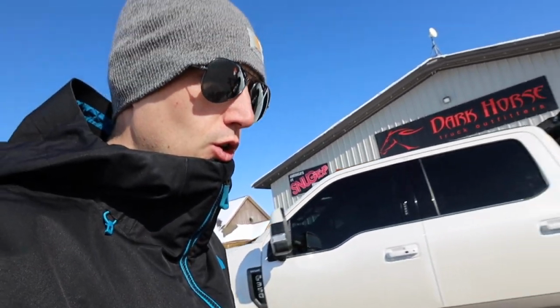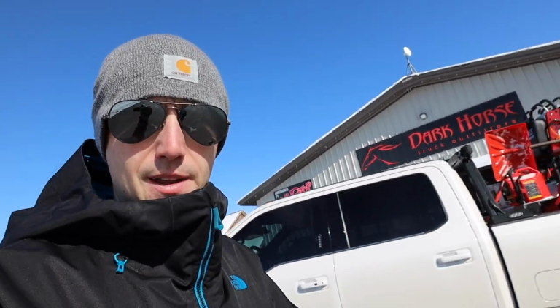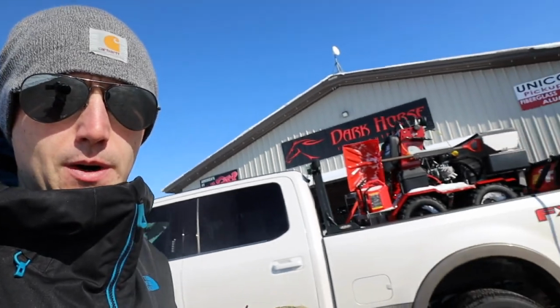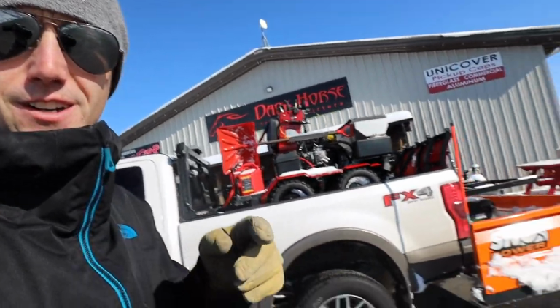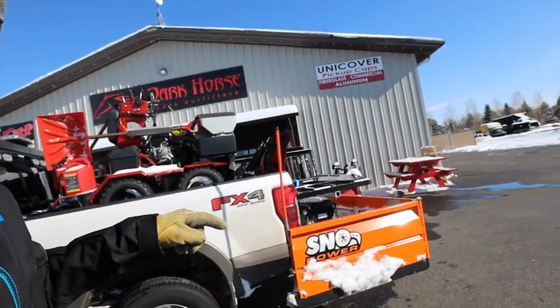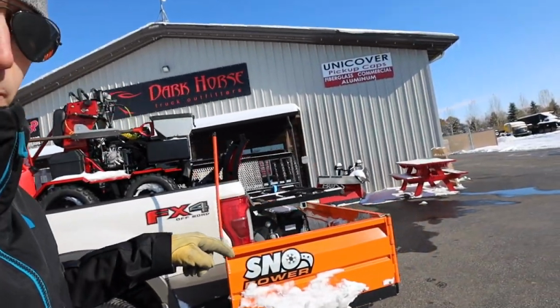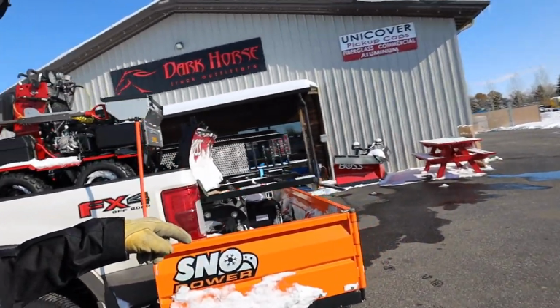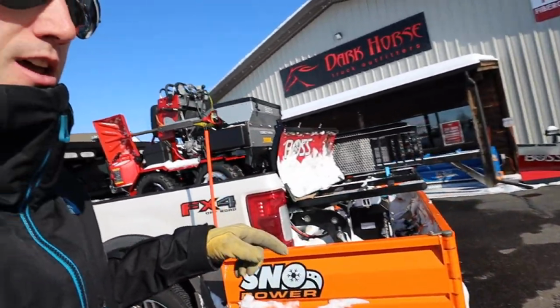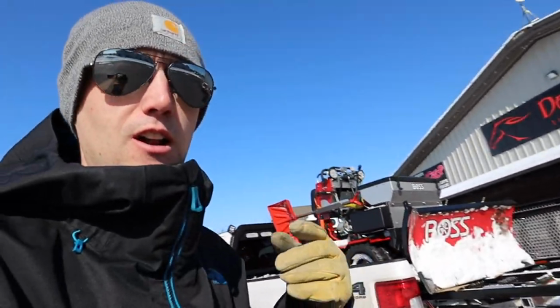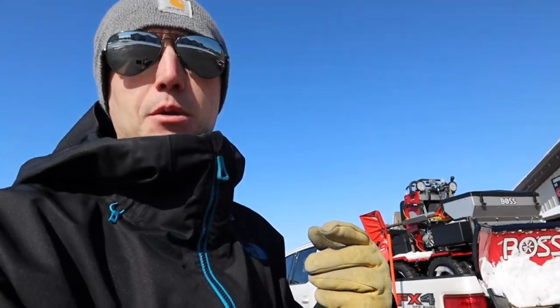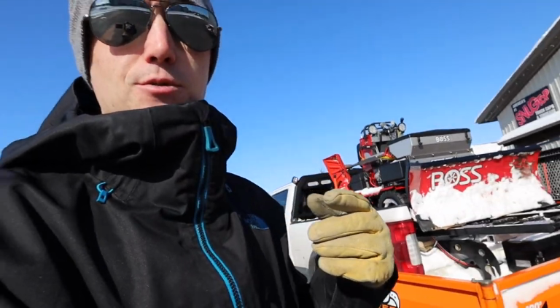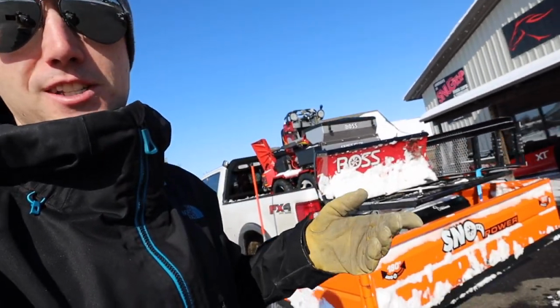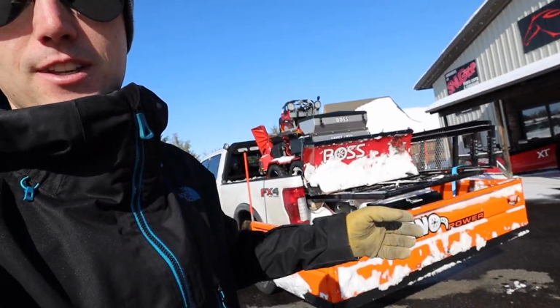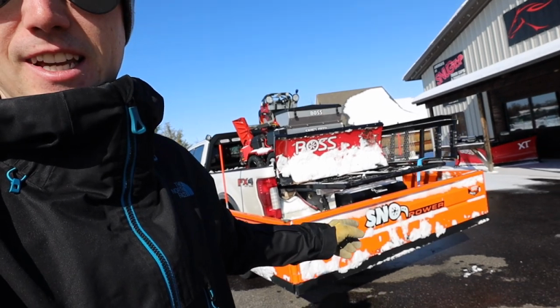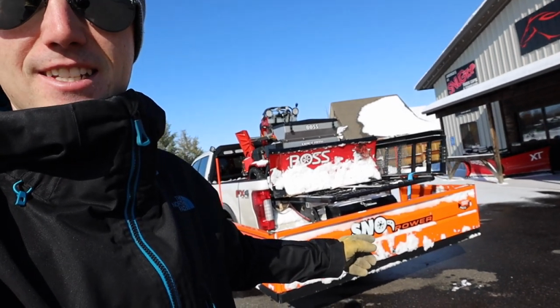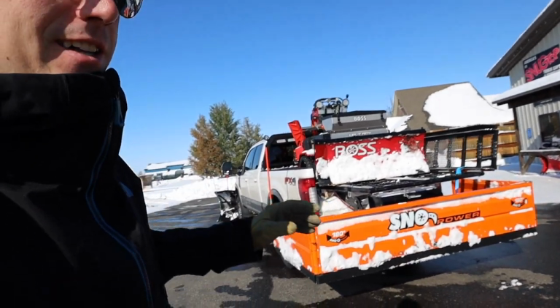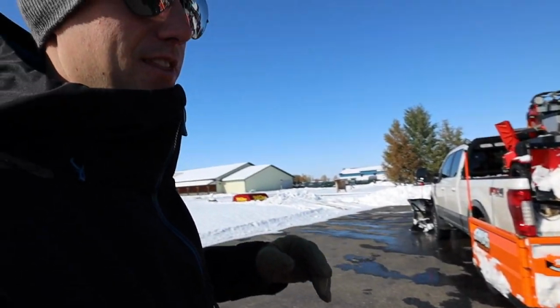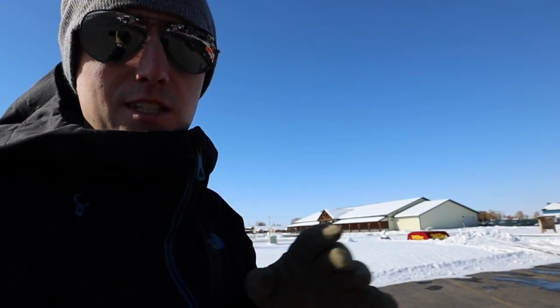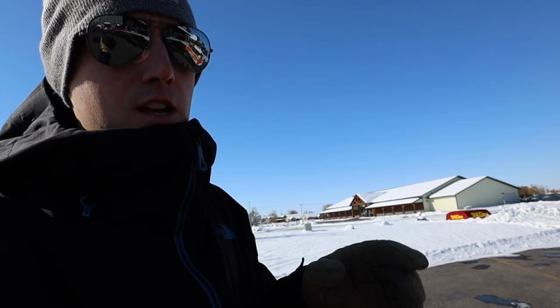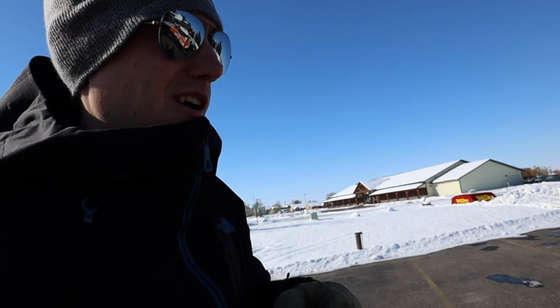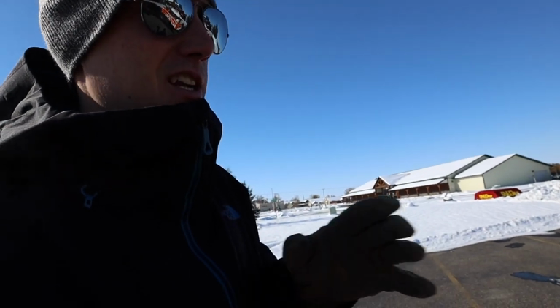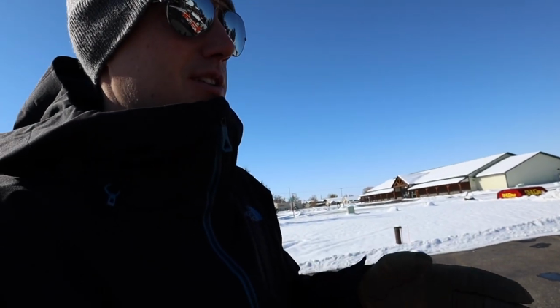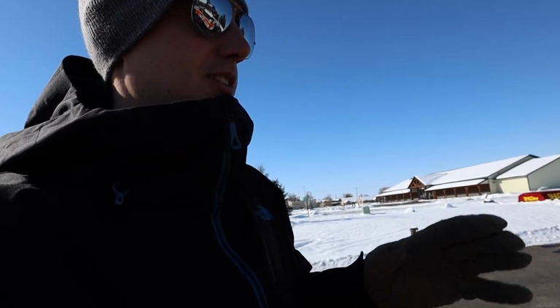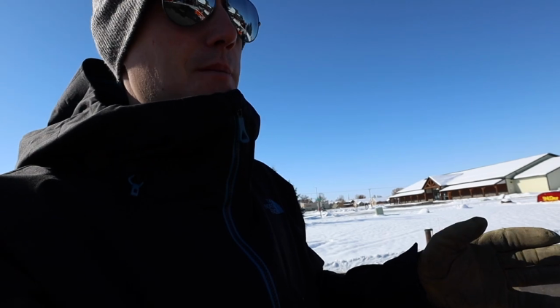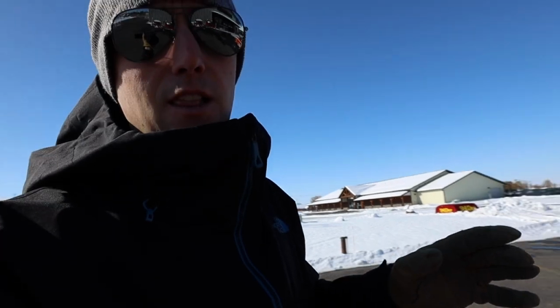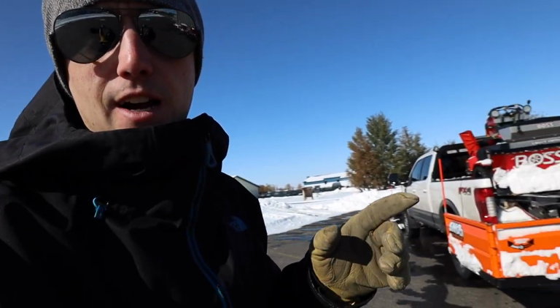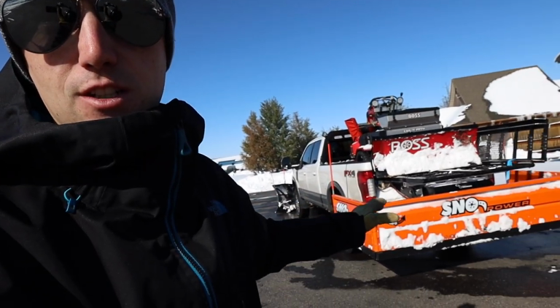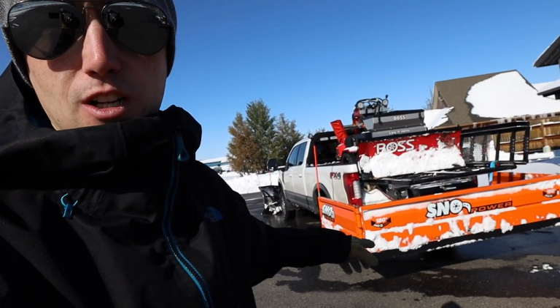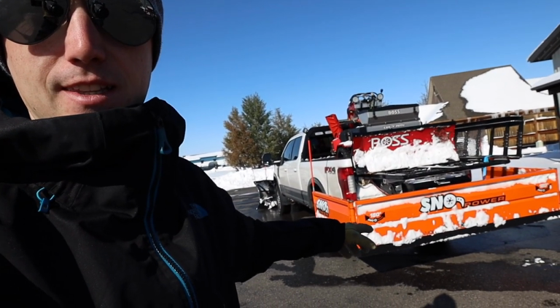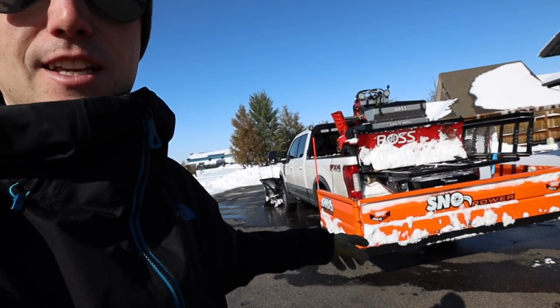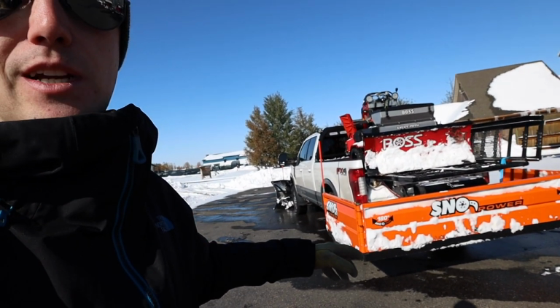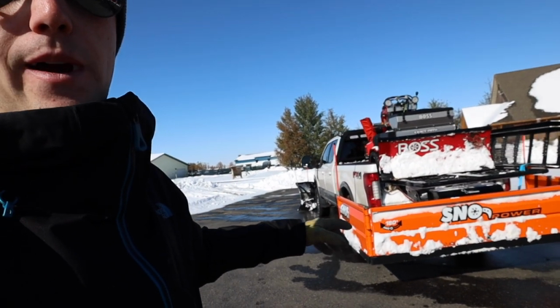Of course we got one of my favorites — the Snow Power back here. Started off with the Ebeling, but I just really wanted a Snow Power. This thing just kicks ass. Ebeling is still a really handy plow, still does the same job. I love not having to do any shear pins or anything like that, so that's why we got the Snow Power.